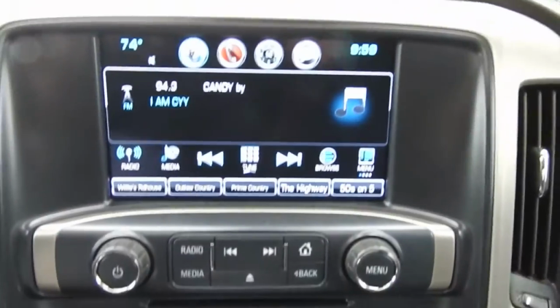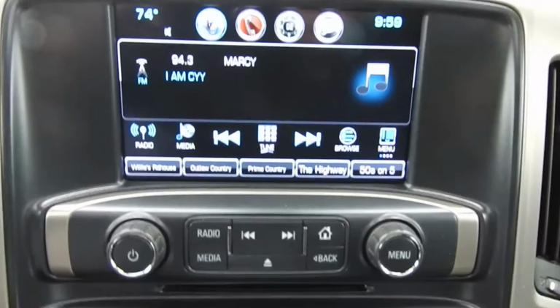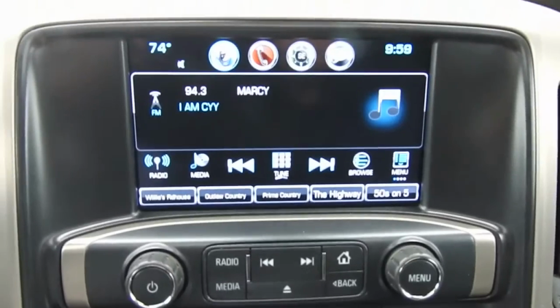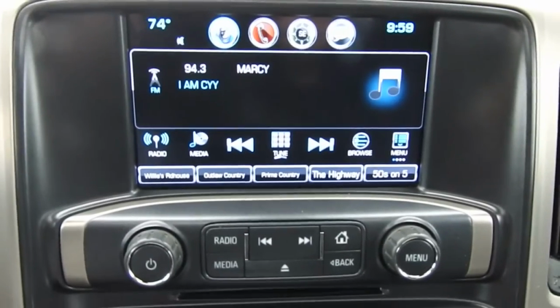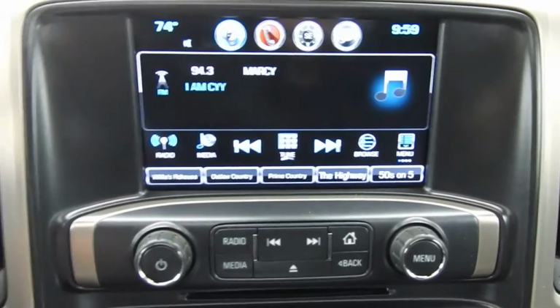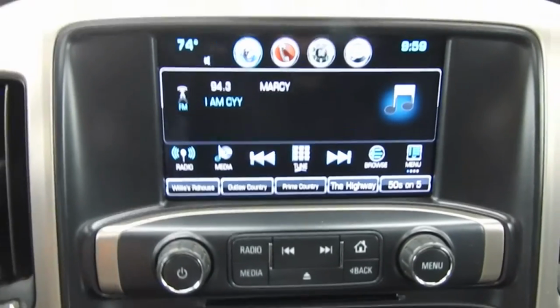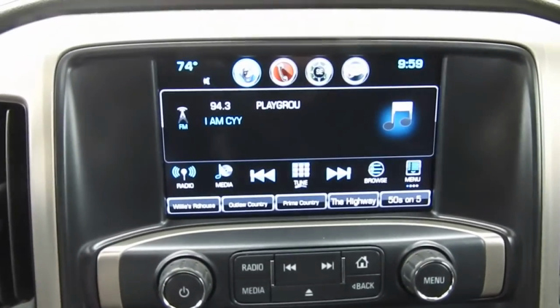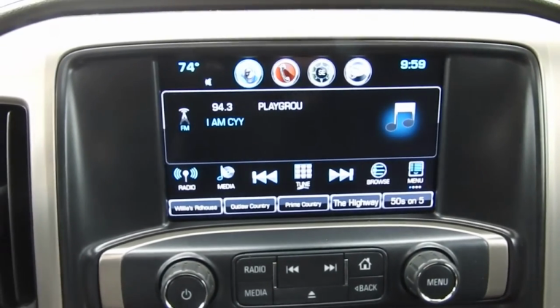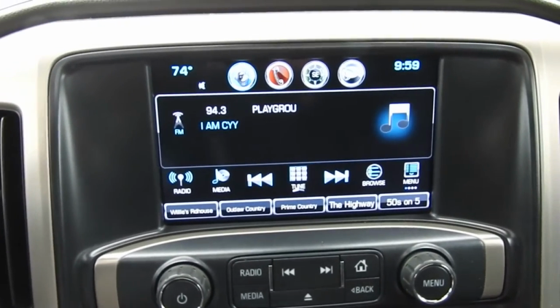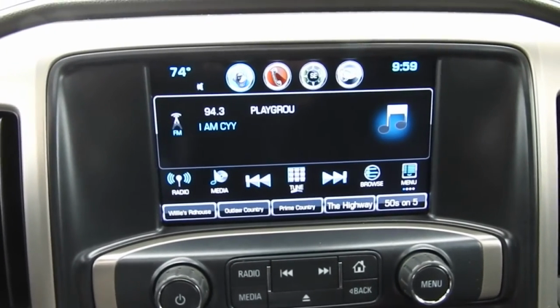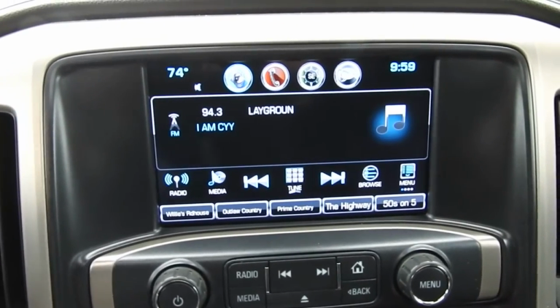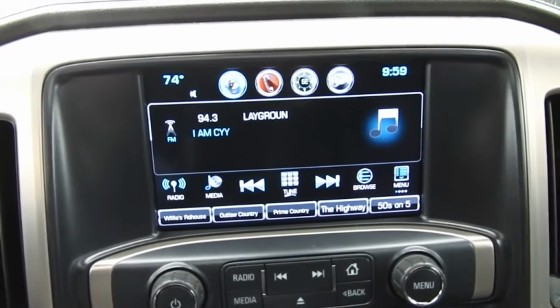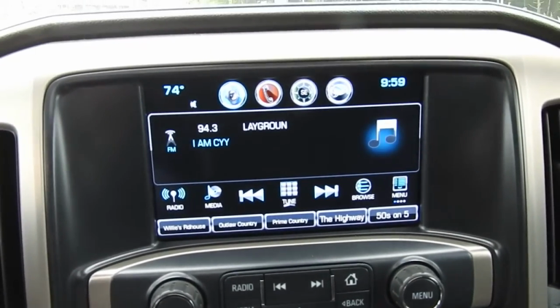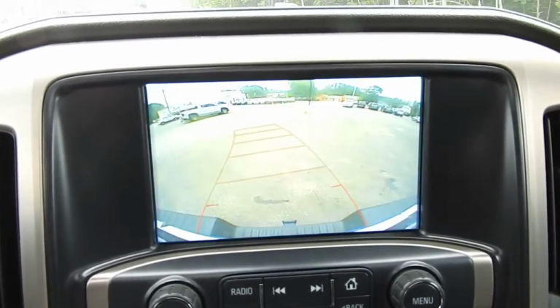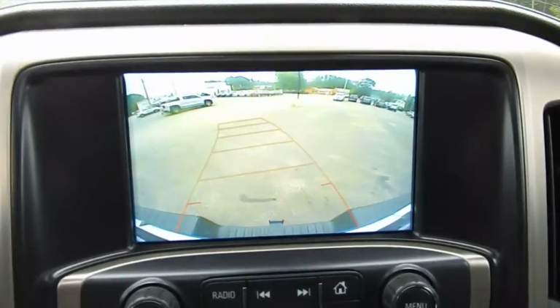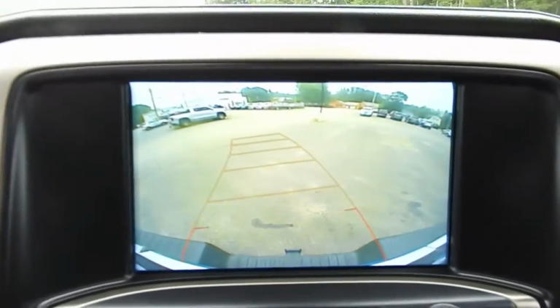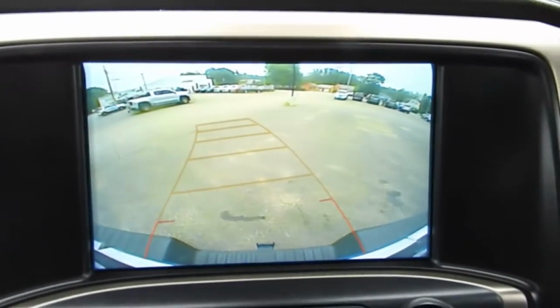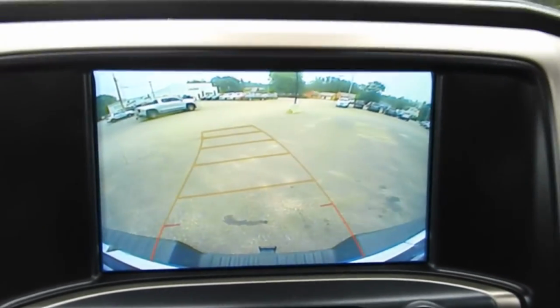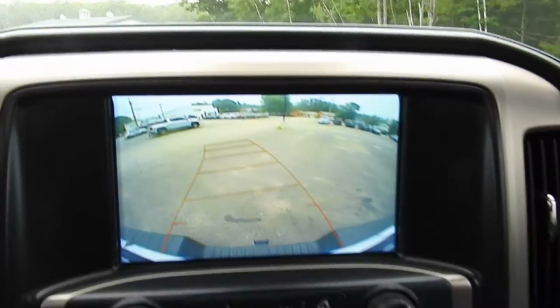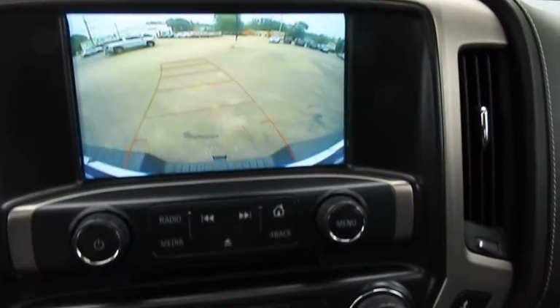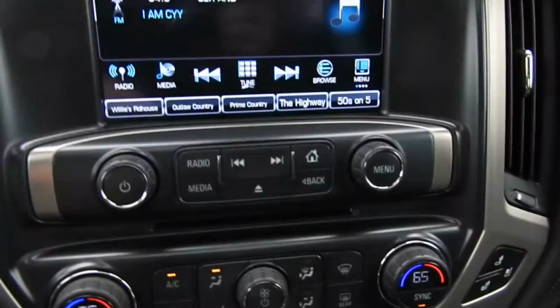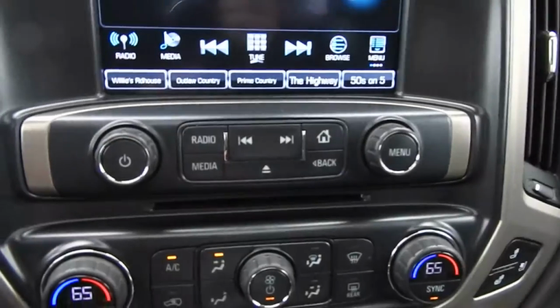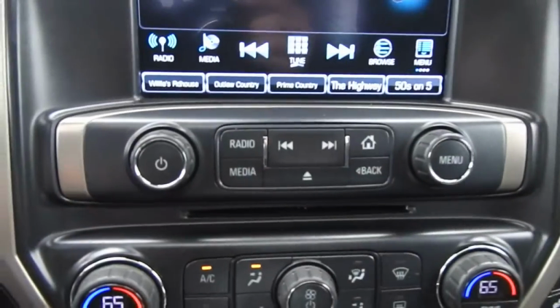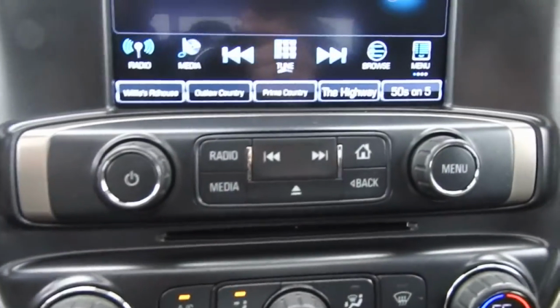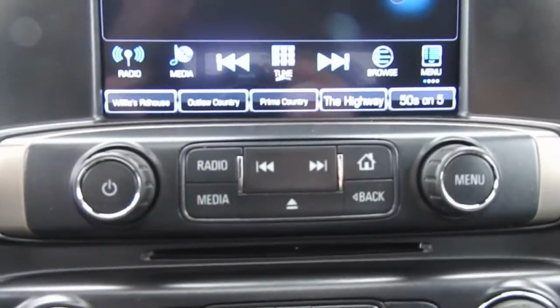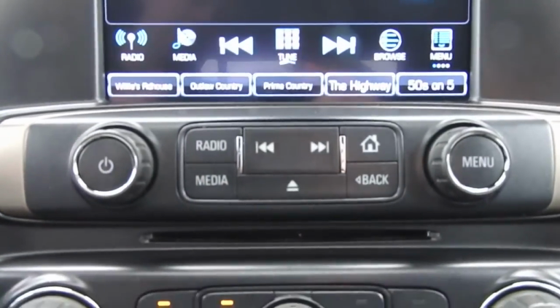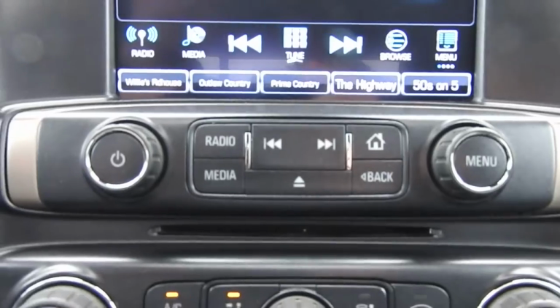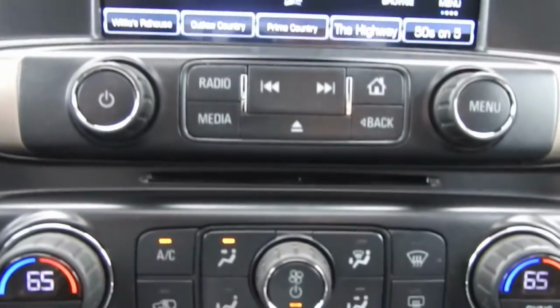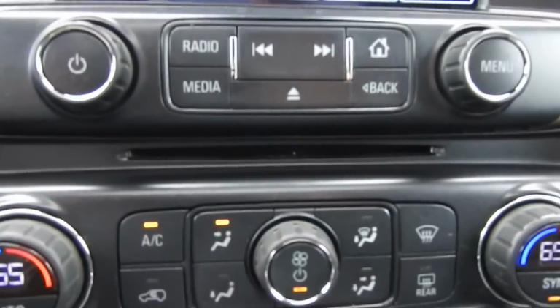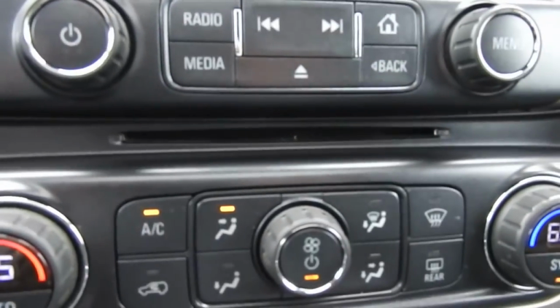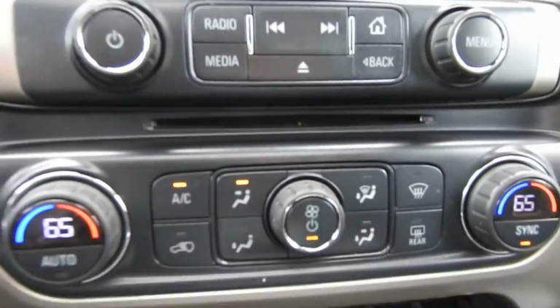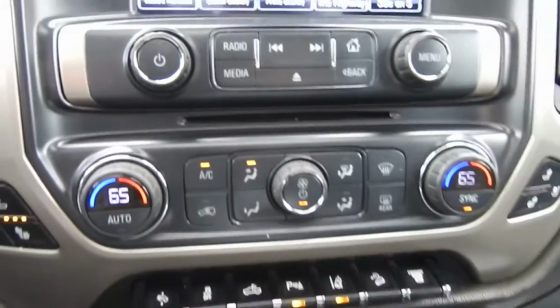You've got your infotainment system here — AM, FM radio, Sirius XM, Bluetooth phone hookup, as well as your backup camera right there.